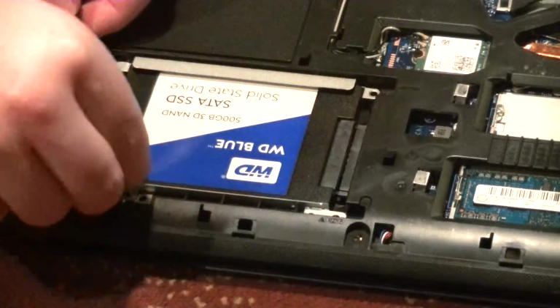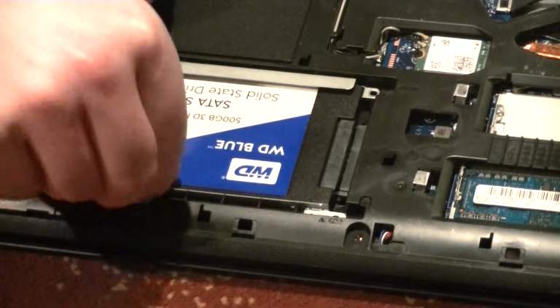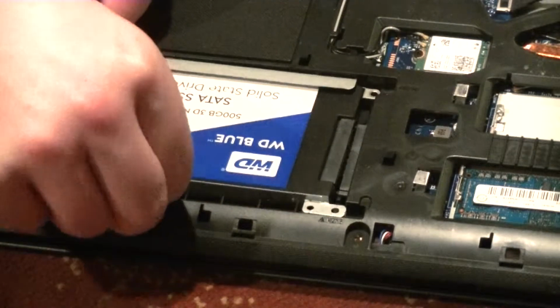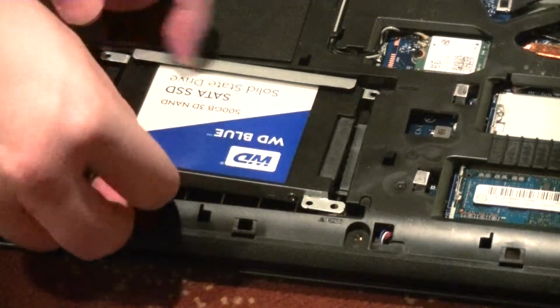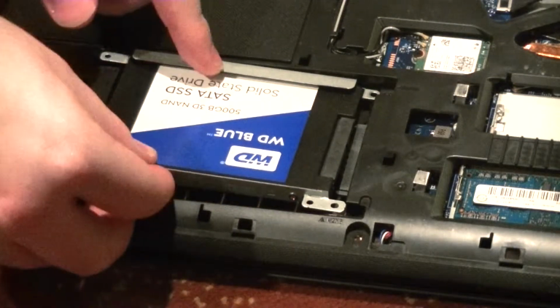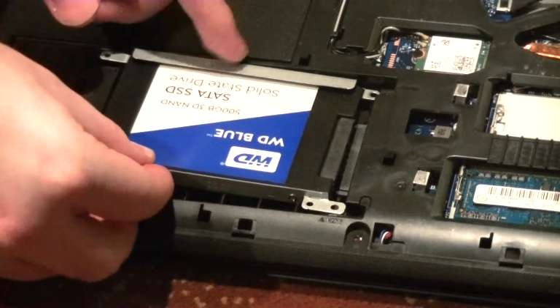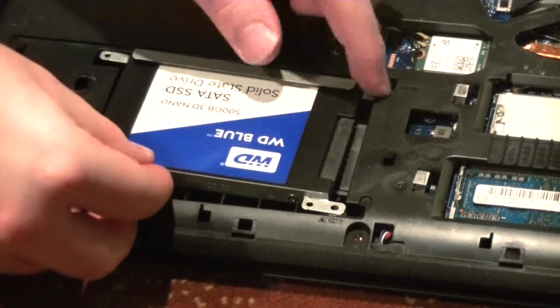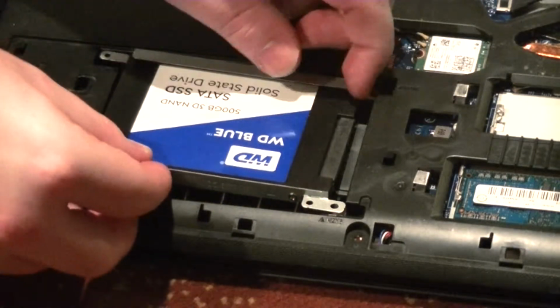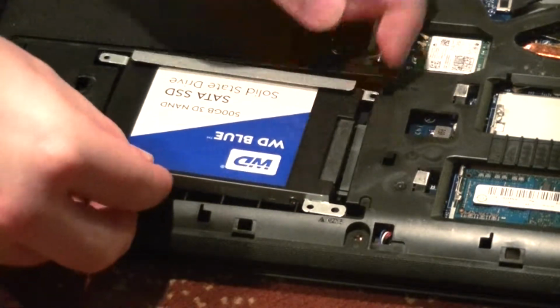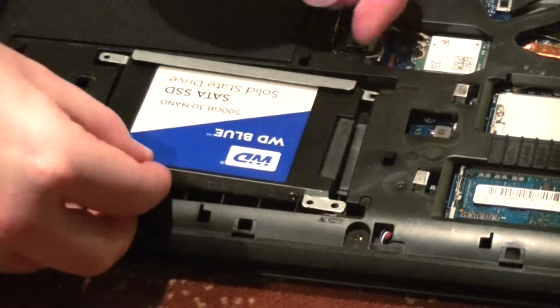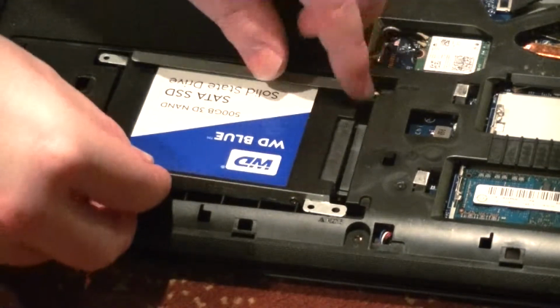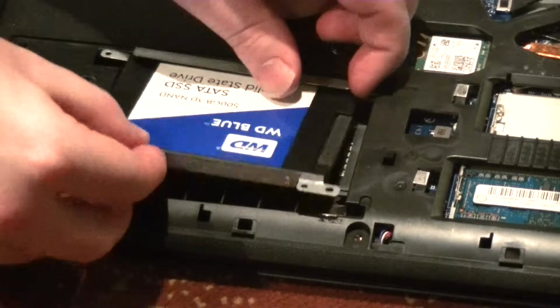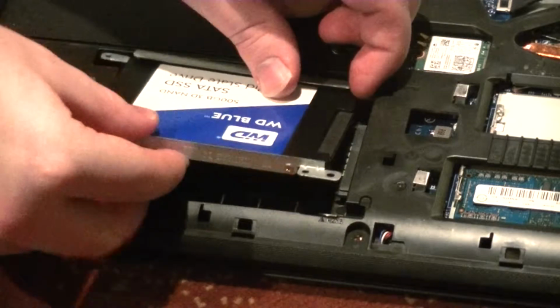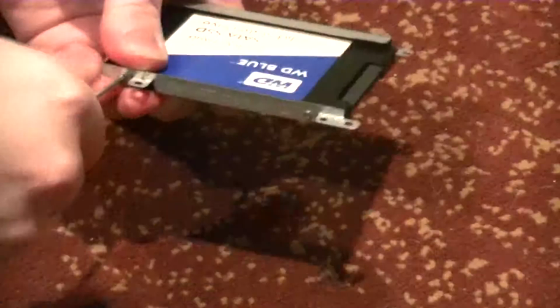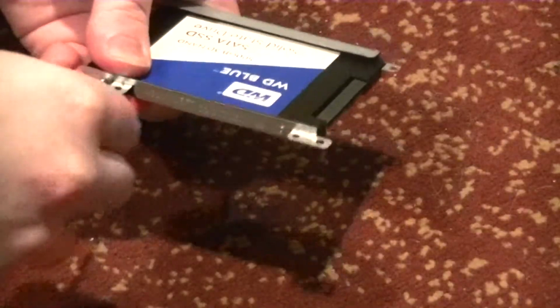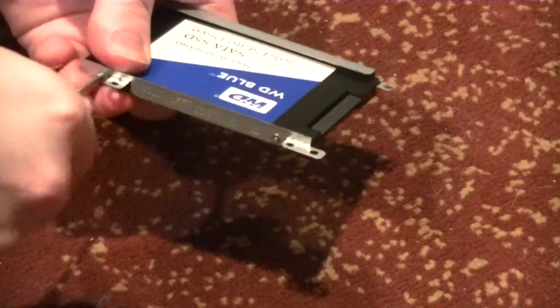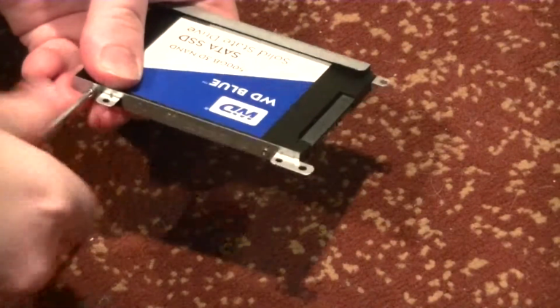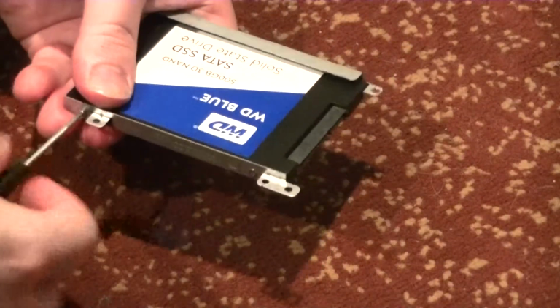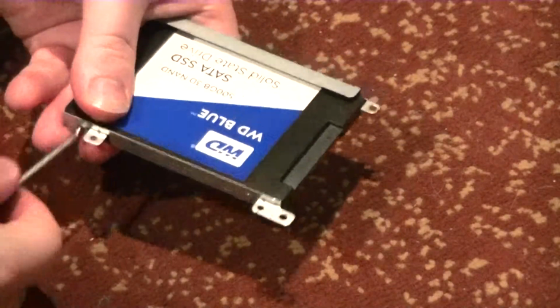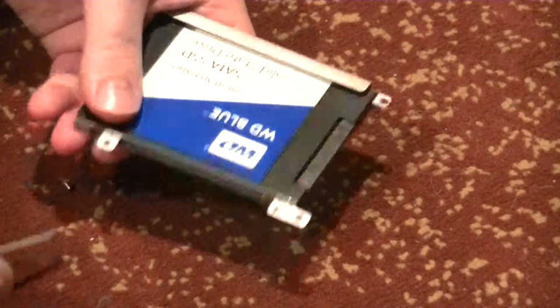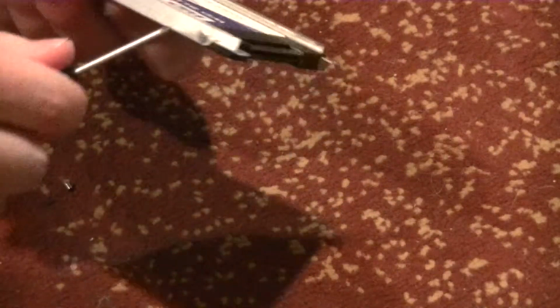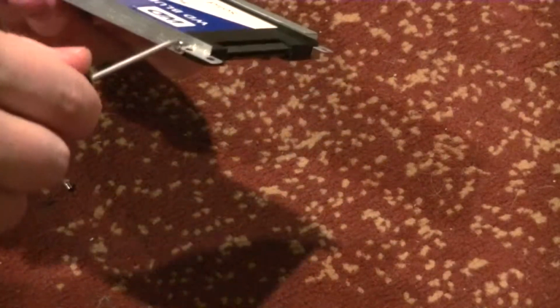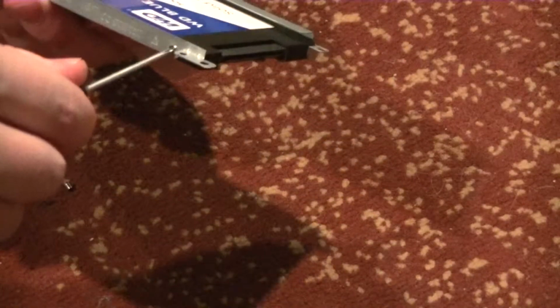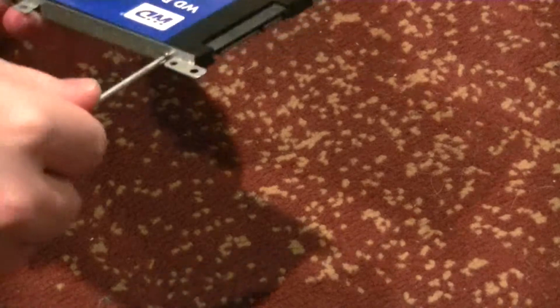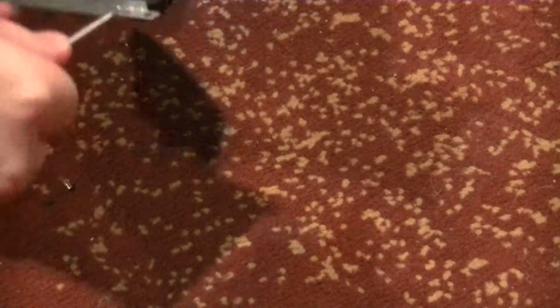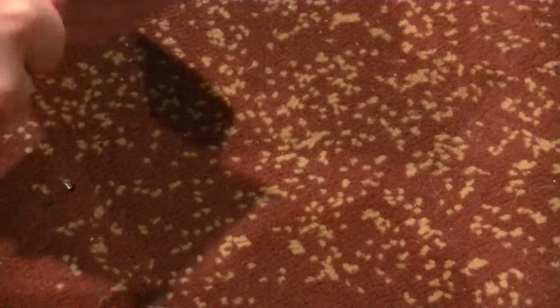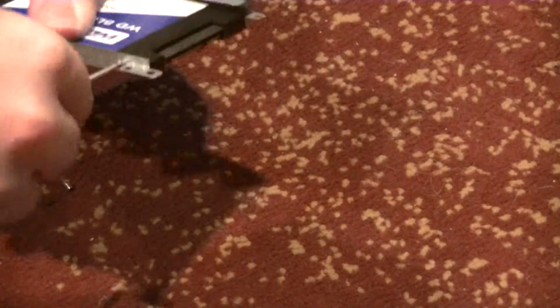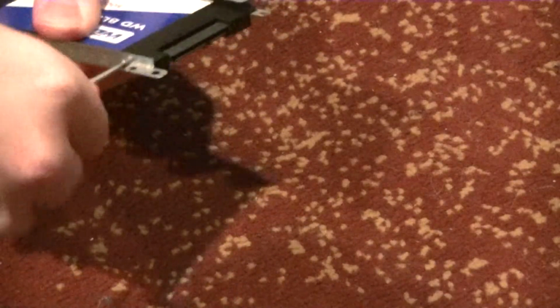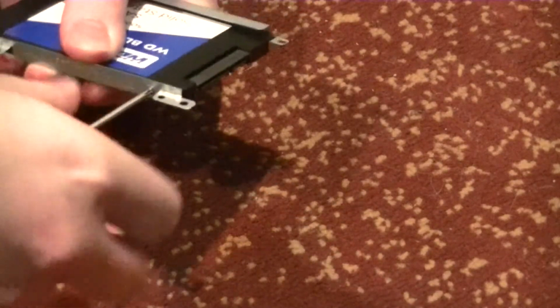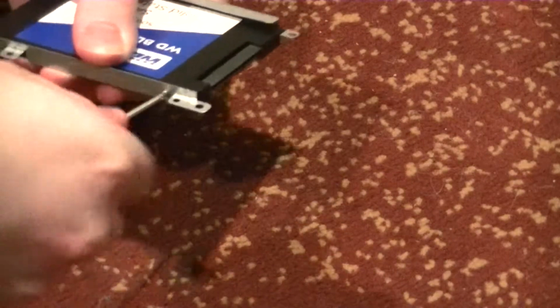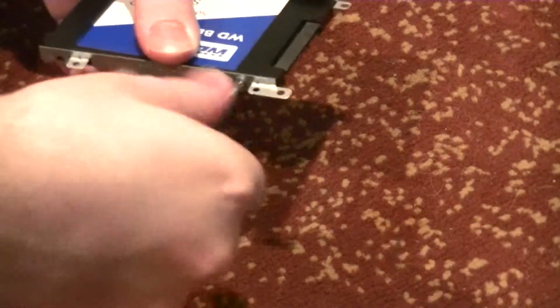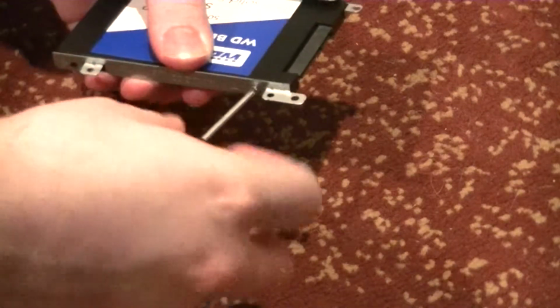Pull it backward and off of the connectors. As you can see in this notebook, they're not on a freely moving wire. Now we gotta get those plates off and onto the new drive we want to put in — there's four more screws. Get them all unscrewed, place the plates on the new drive, and then screw them onto that.